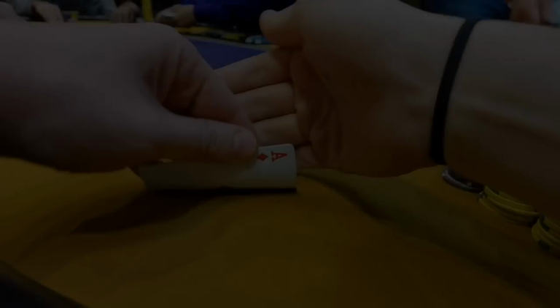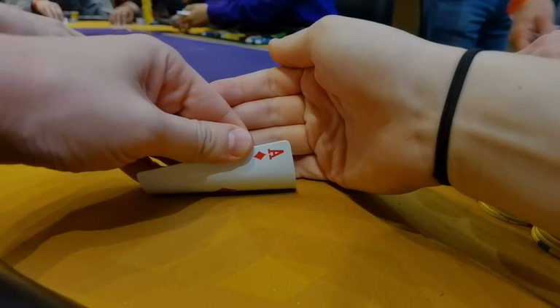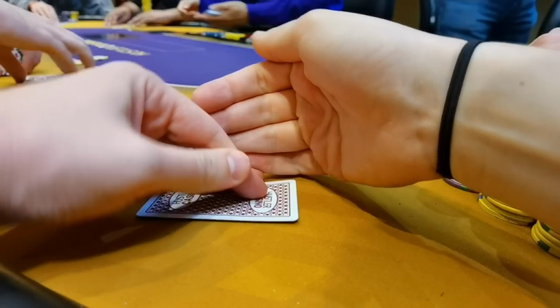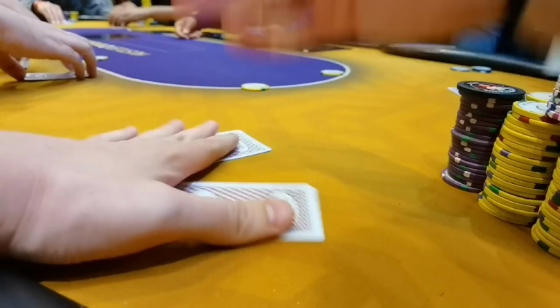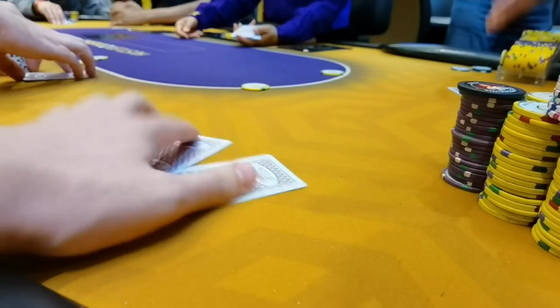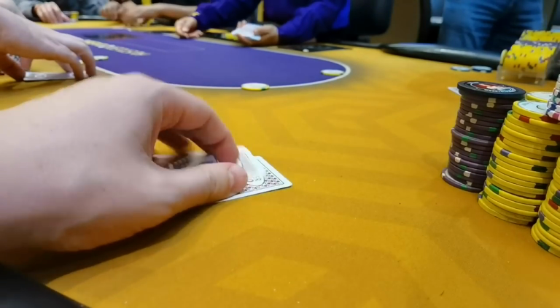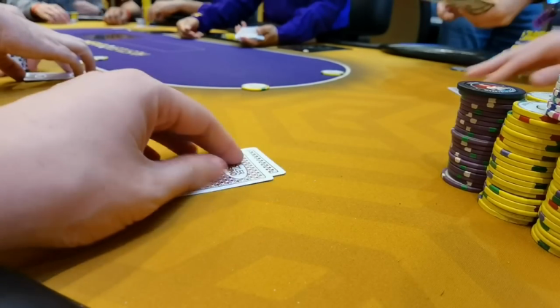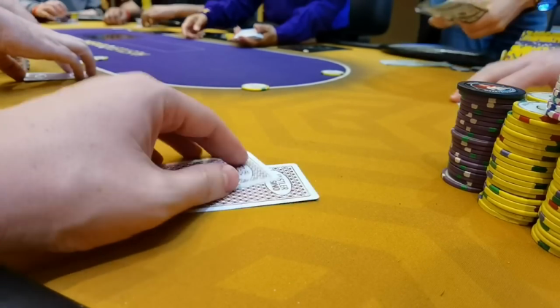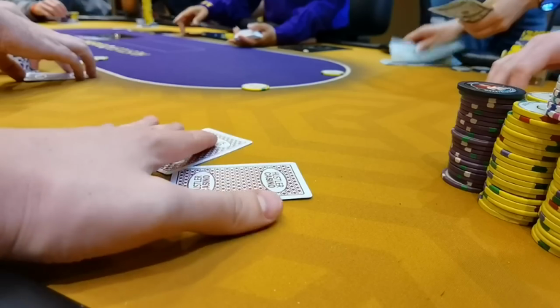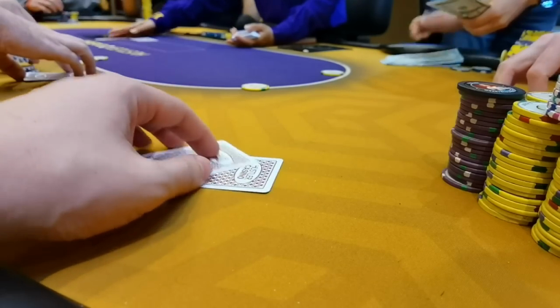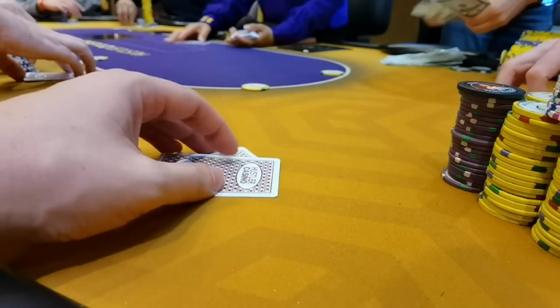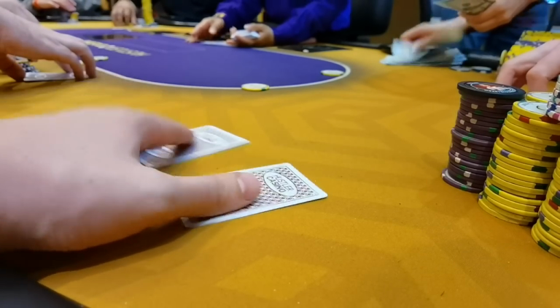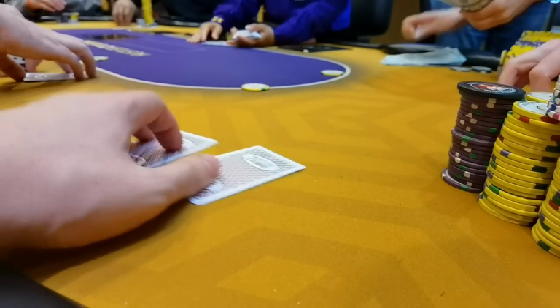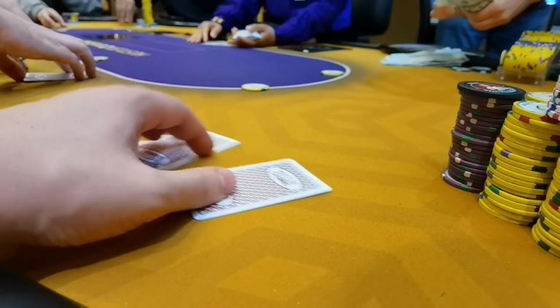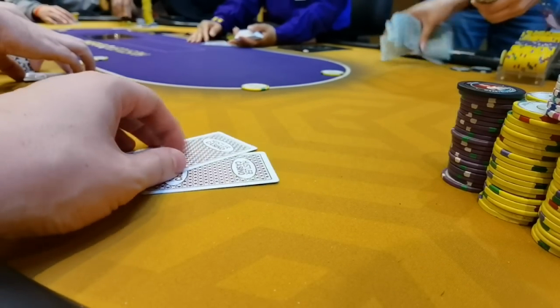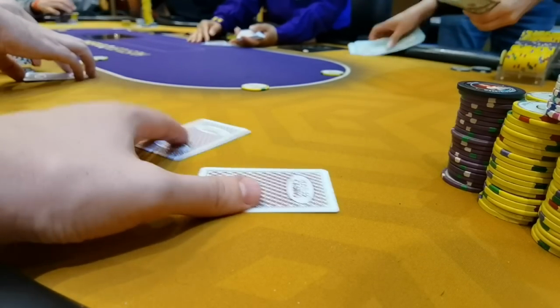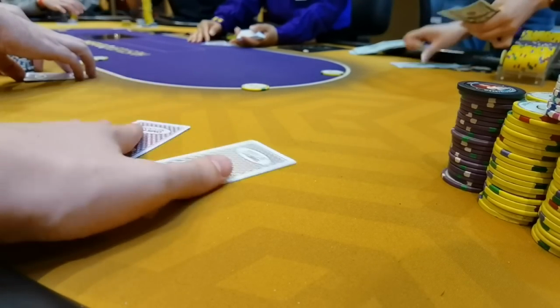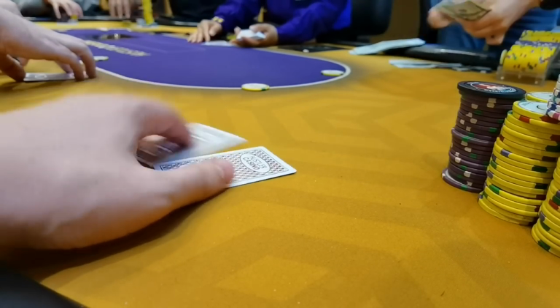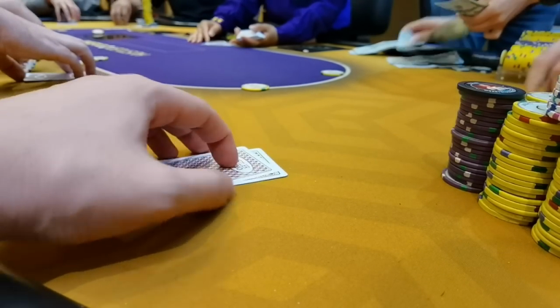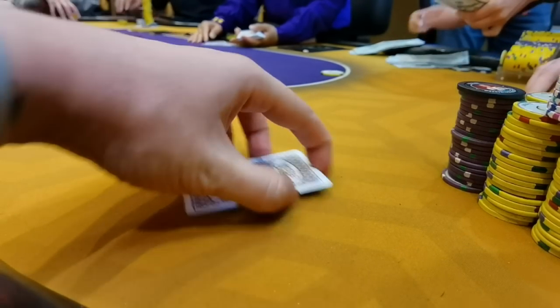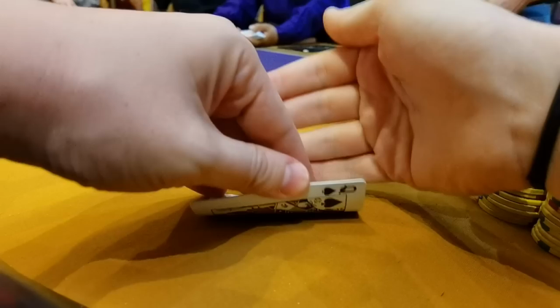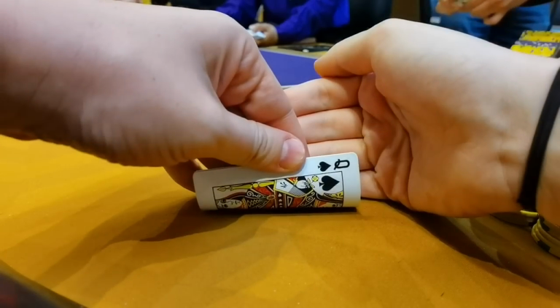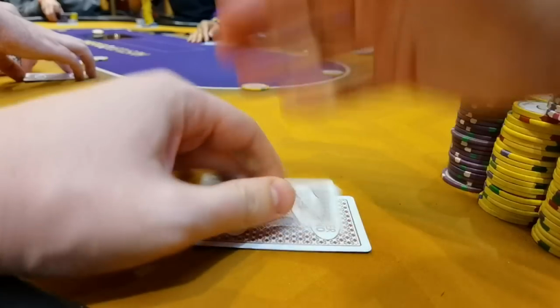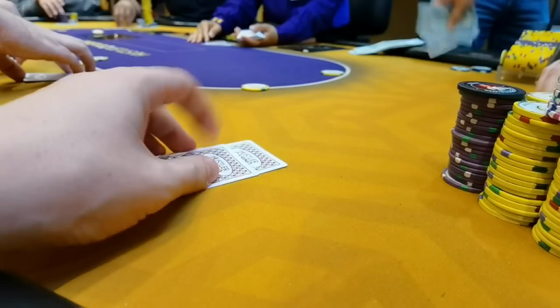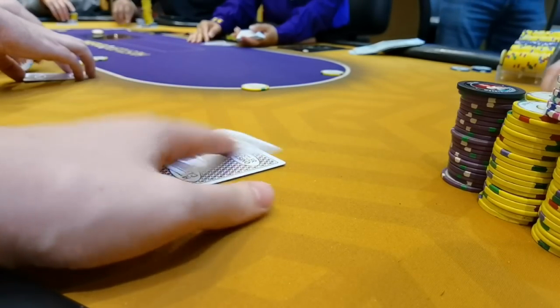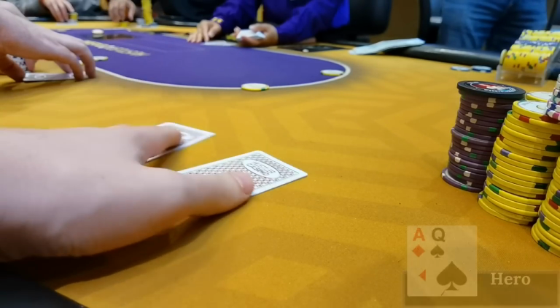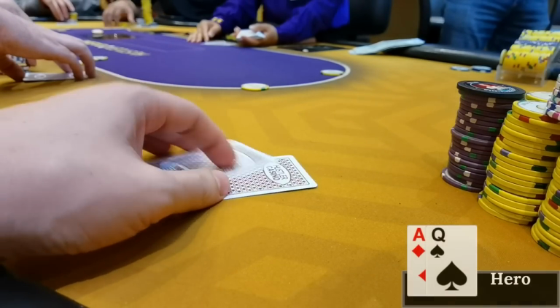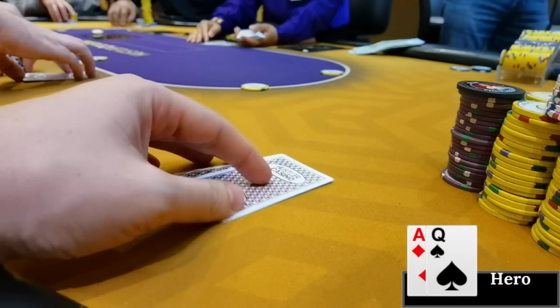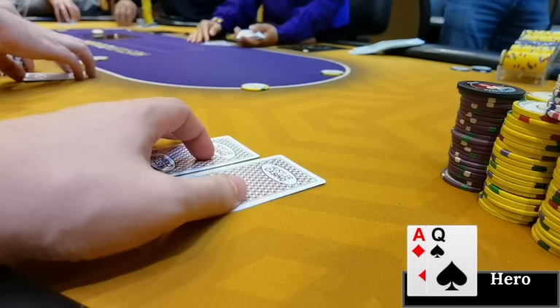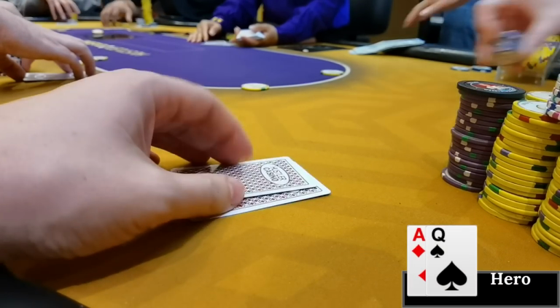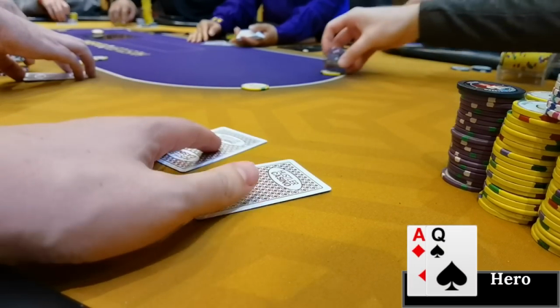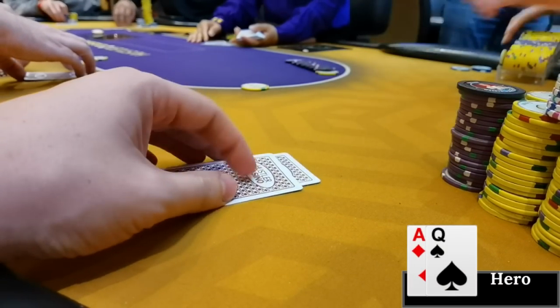Welcome back to the Hustler Casino in sunny Los Angeles. I'm going to bombard you with as many hands as possible from this 5-5-10 cash game session. Straight into the action - four minutes into the session I pick up ace queen offsuit in the big blind. The game looks kind of reggy today.